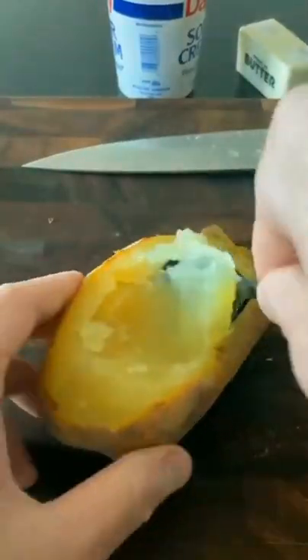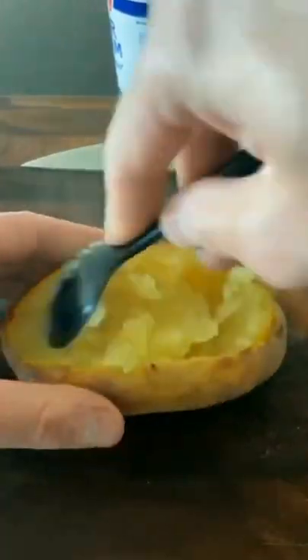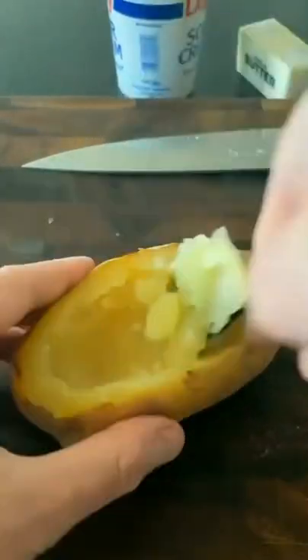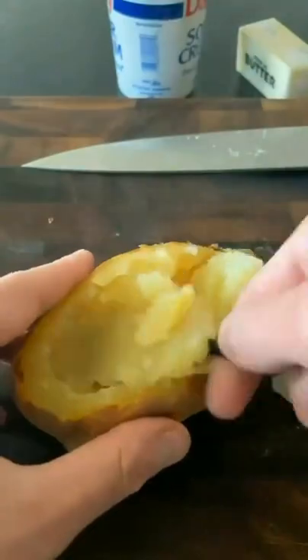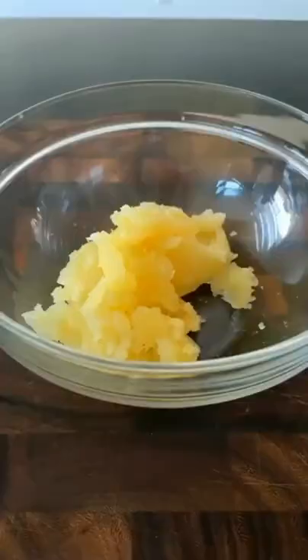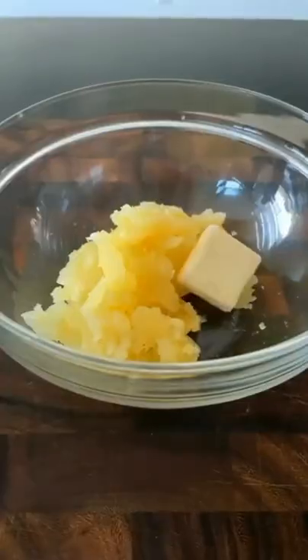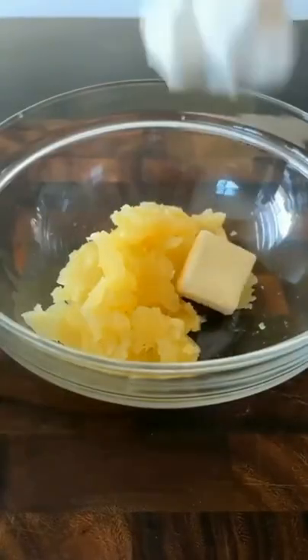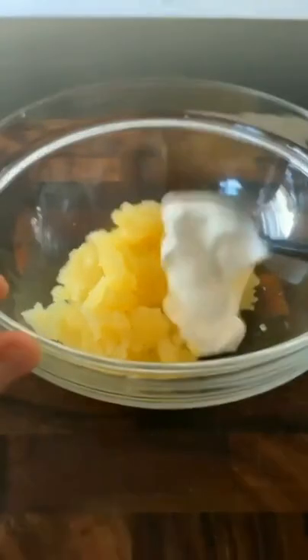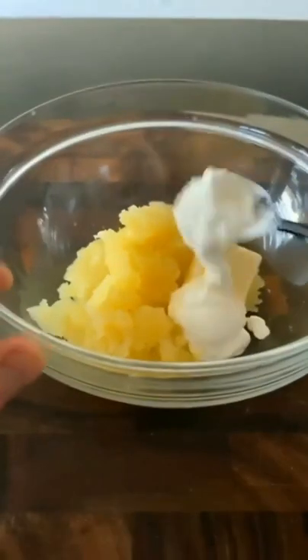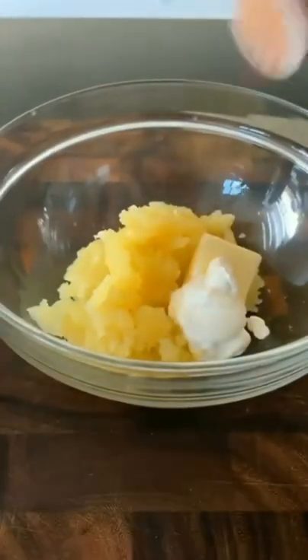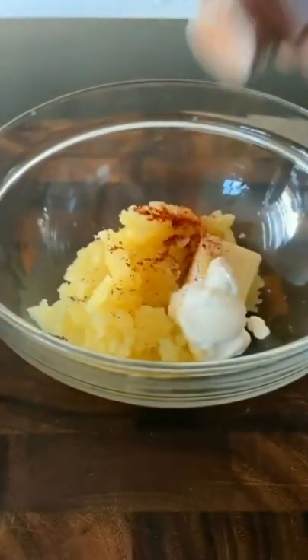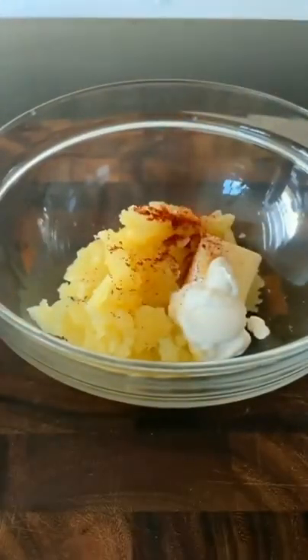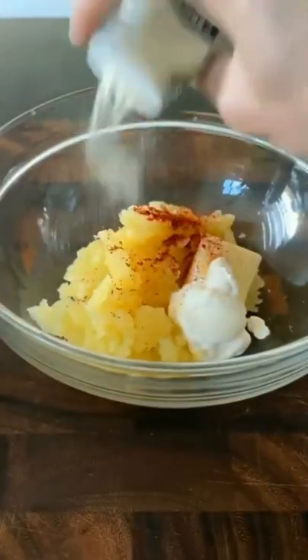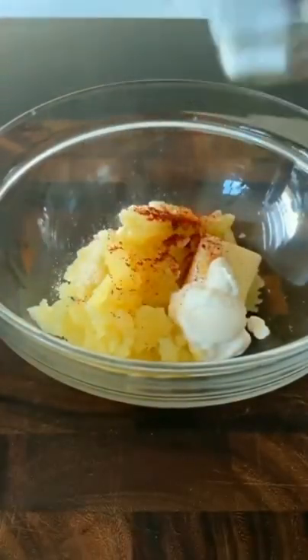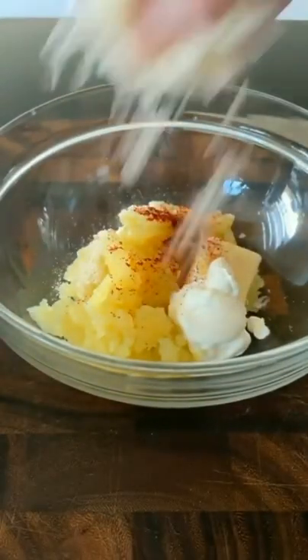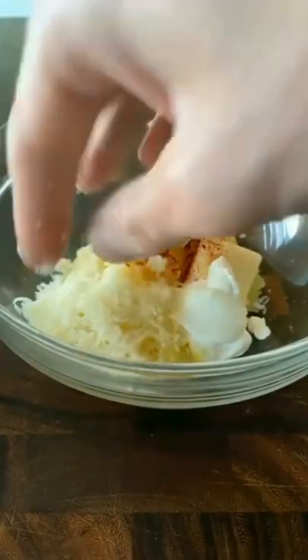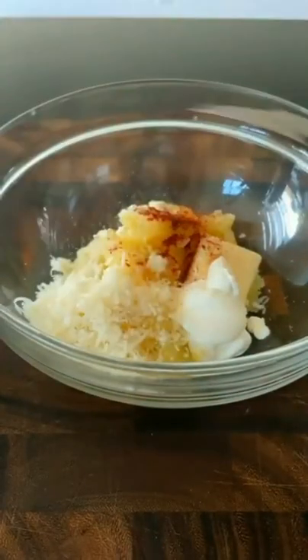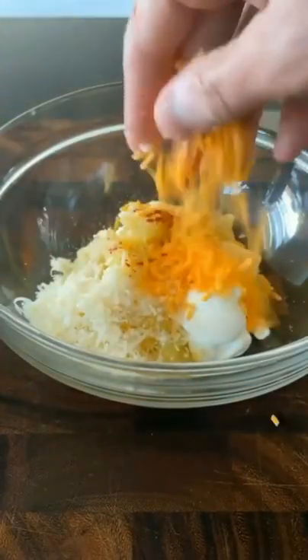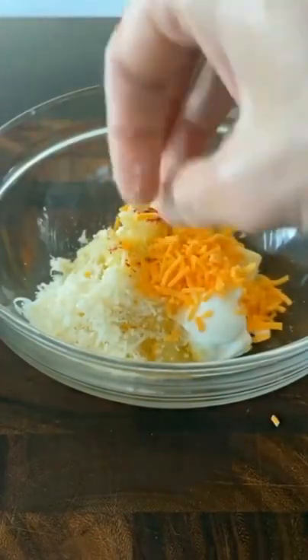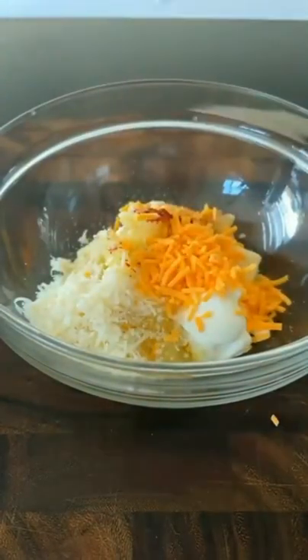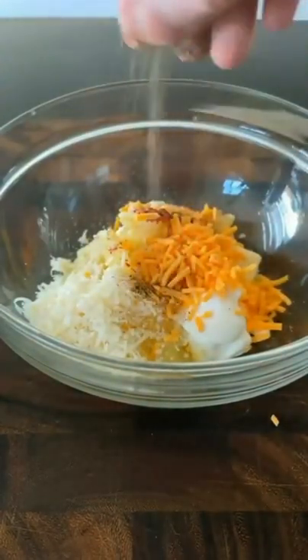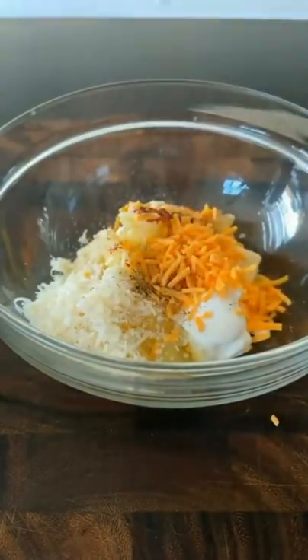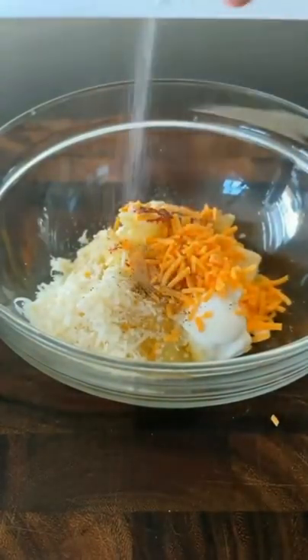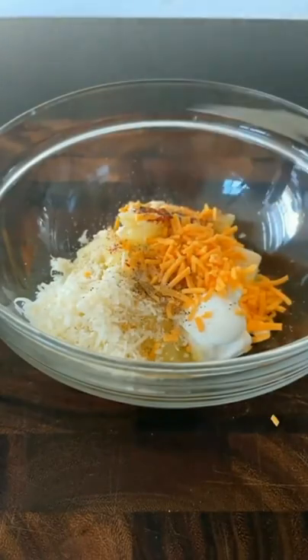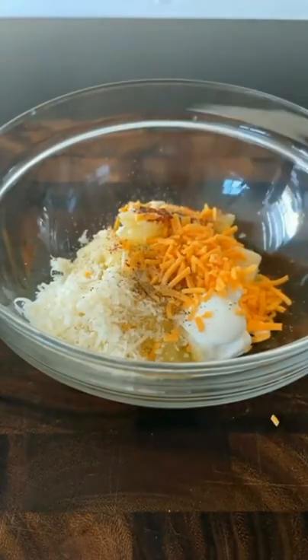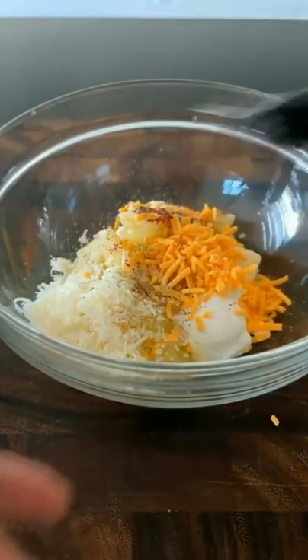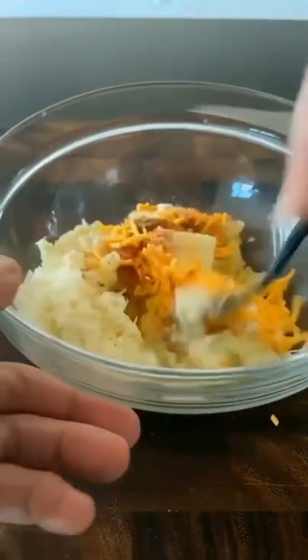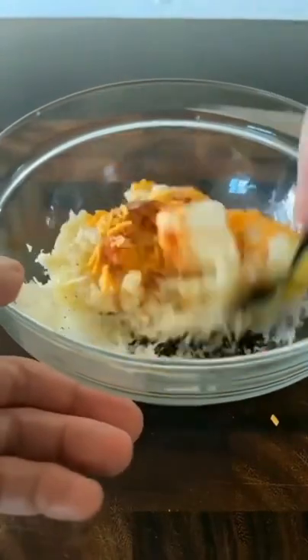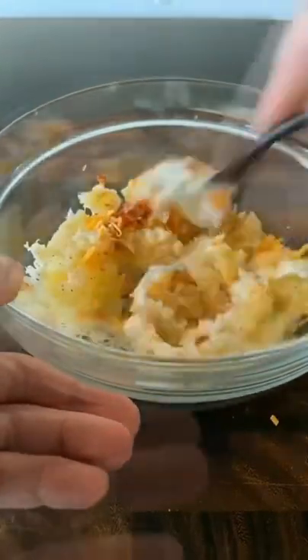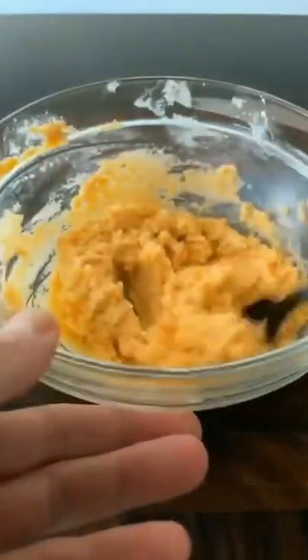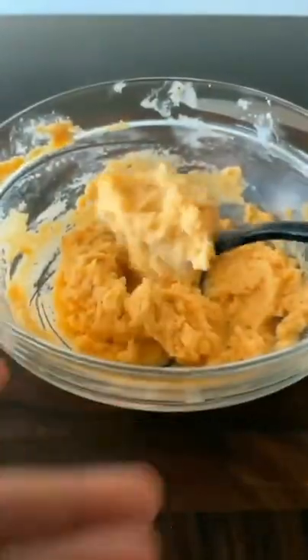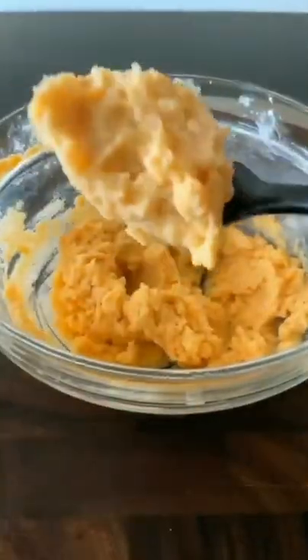Place the potato in a bowl with a tablespoon of sour cream, butter, parmesan cheese, sharp cheddar, a teaspoon of smoked paprika and onion powder, and a pinch of salt and pepper.